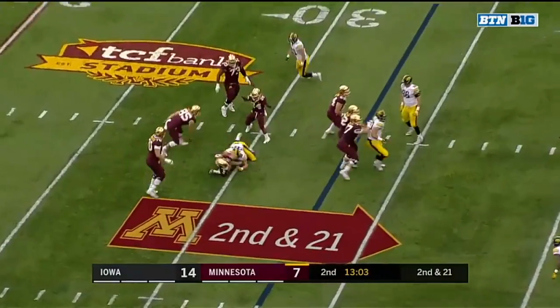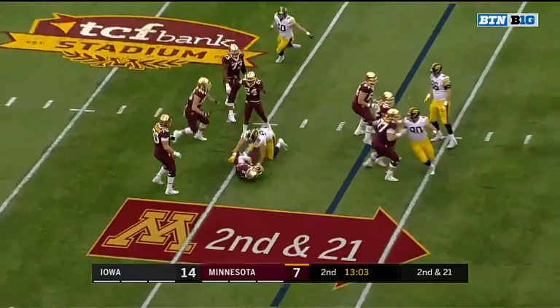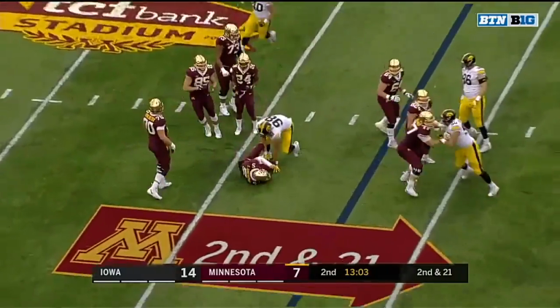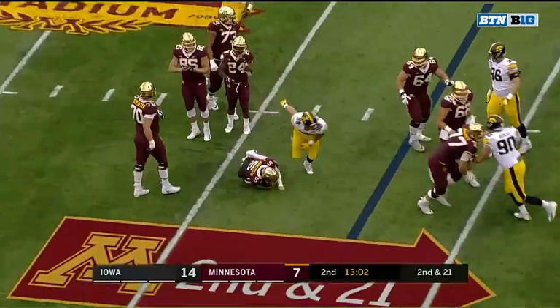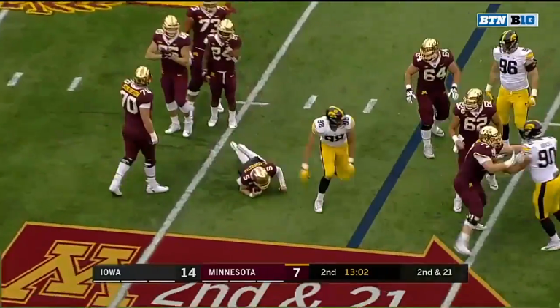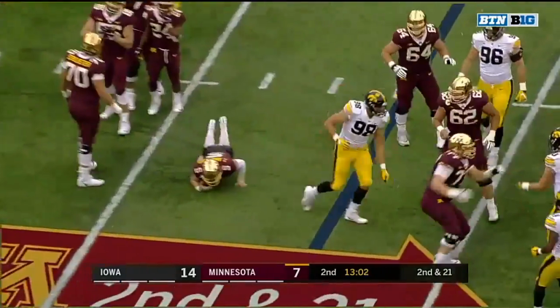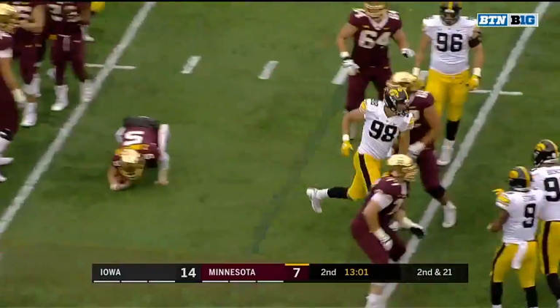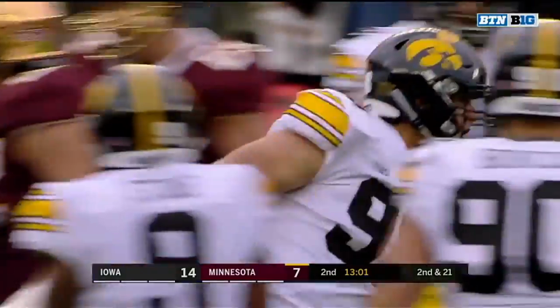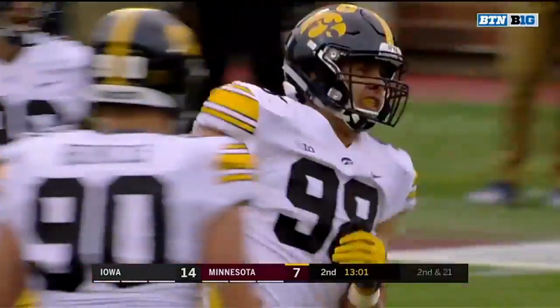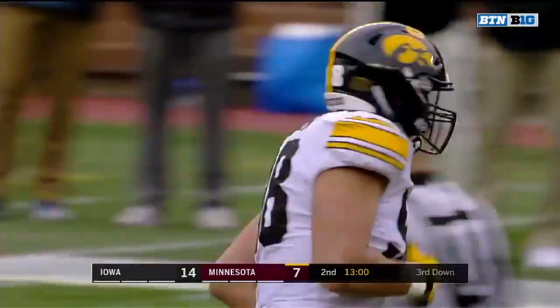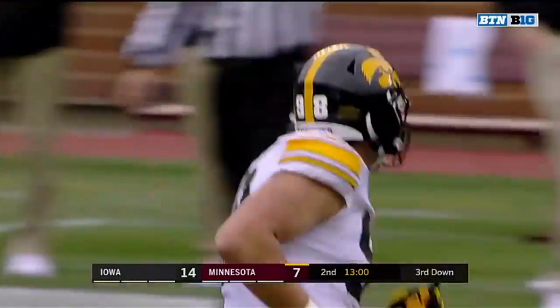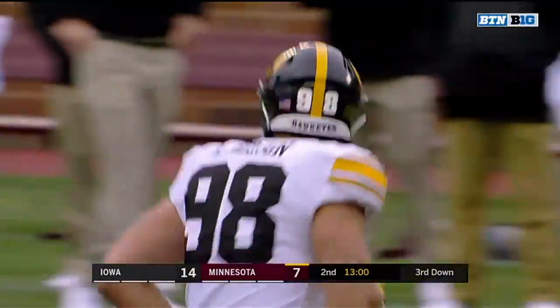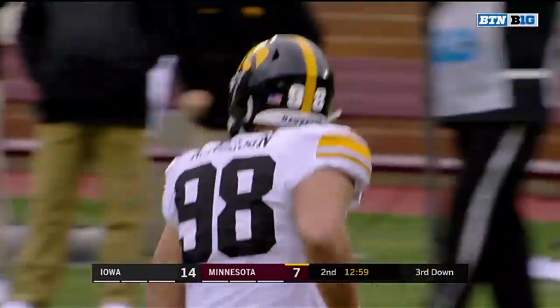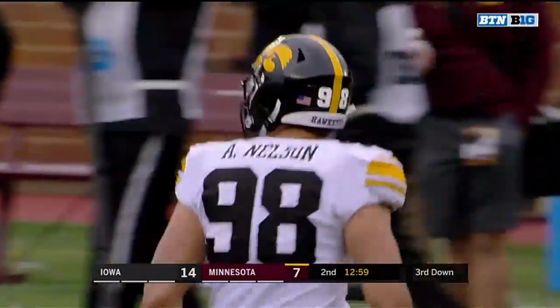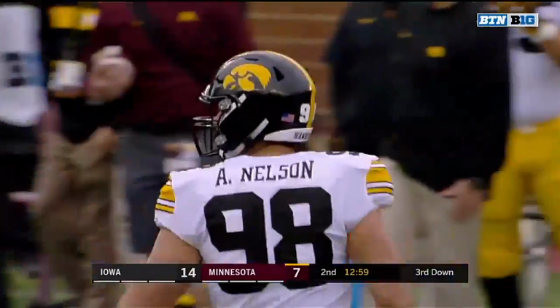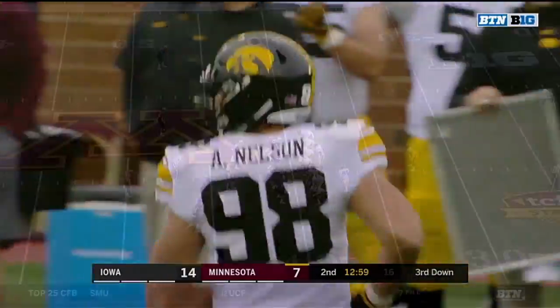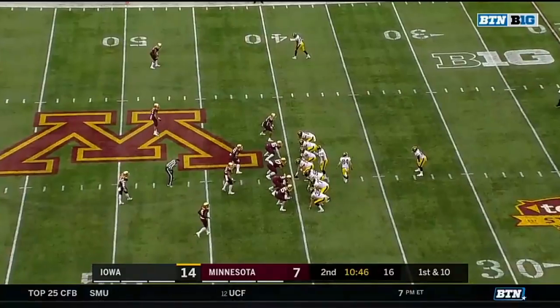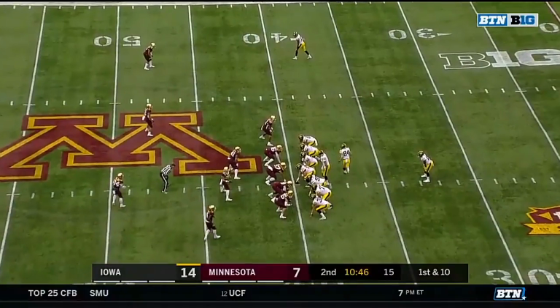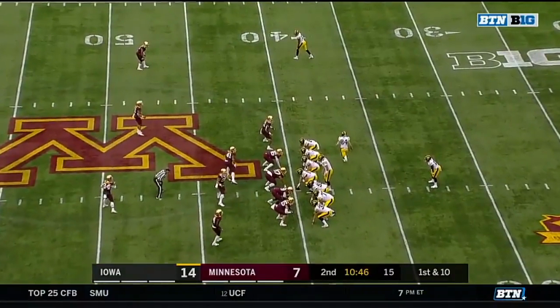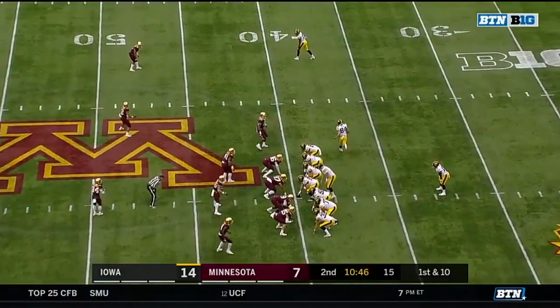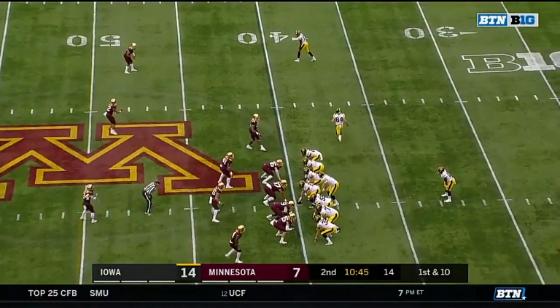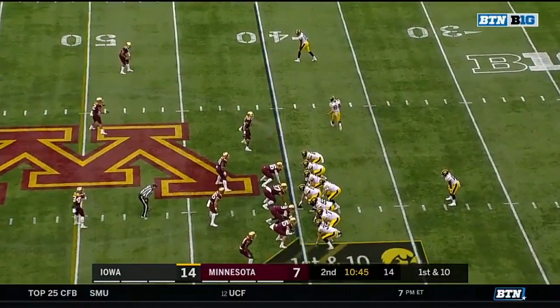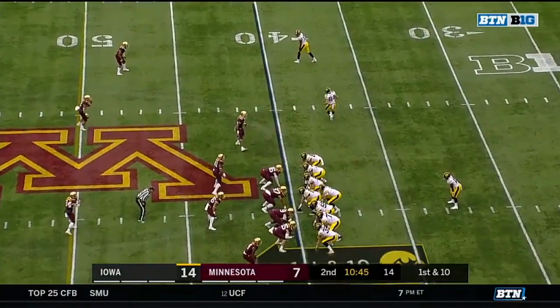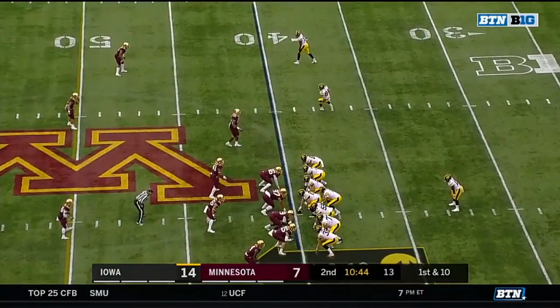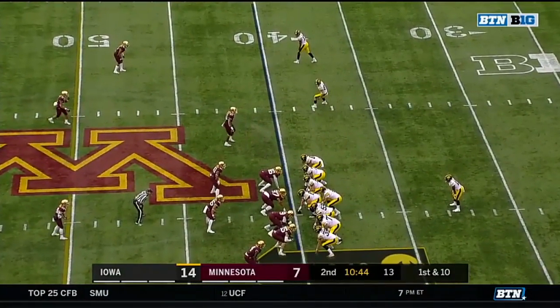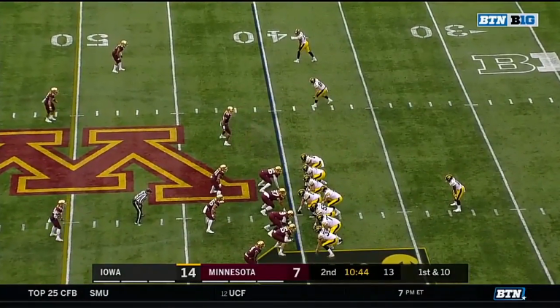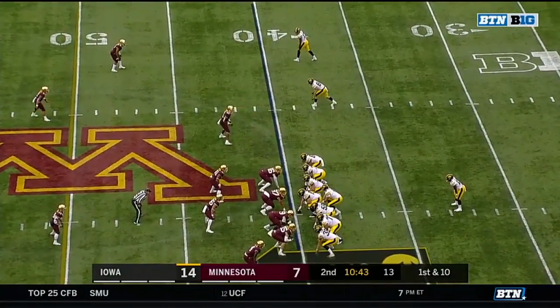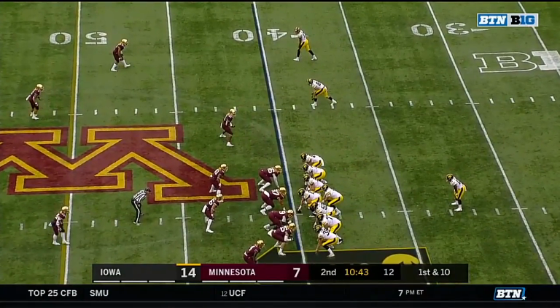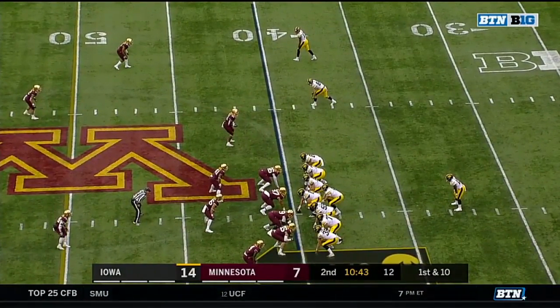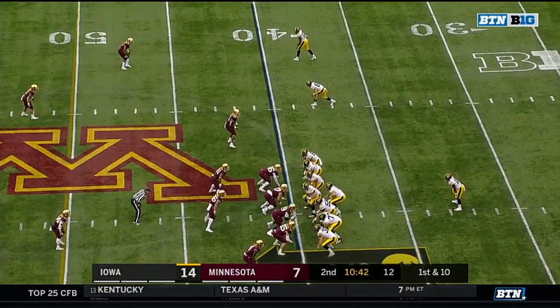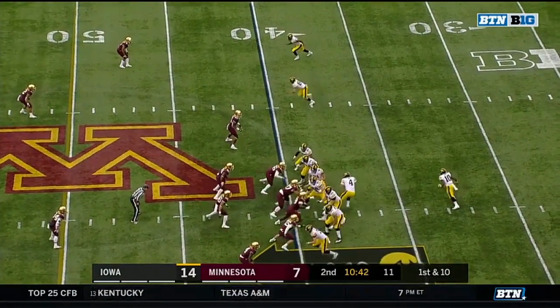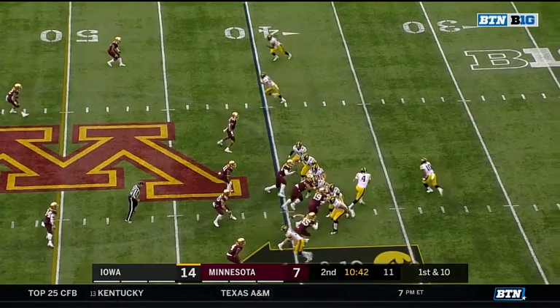And guess what — who's there? Number 98, Anthony Nelson. First three drives for Iowa they just had nine rushing yards; in the last two plays they've had 14.